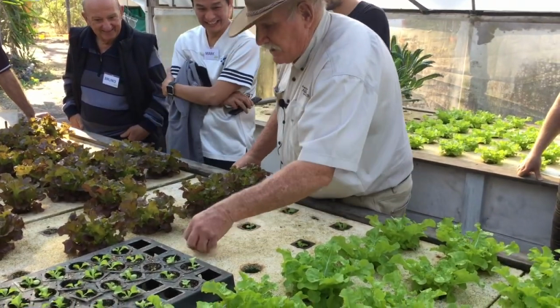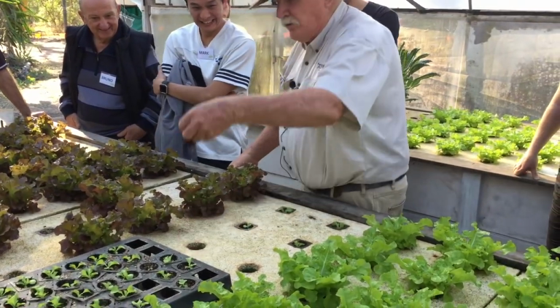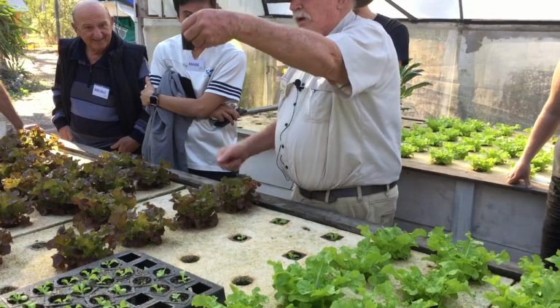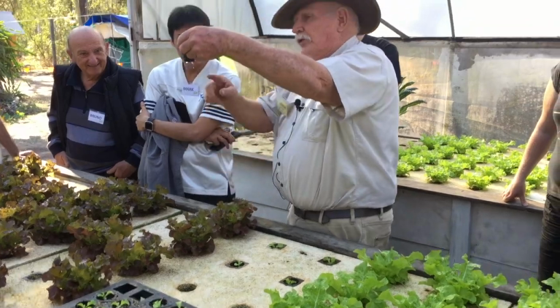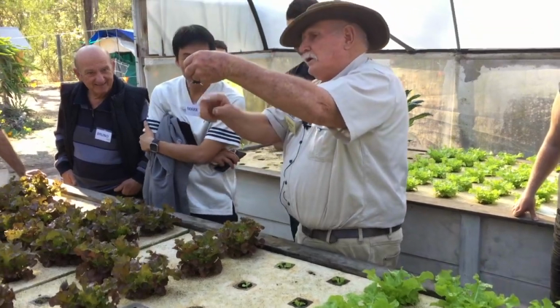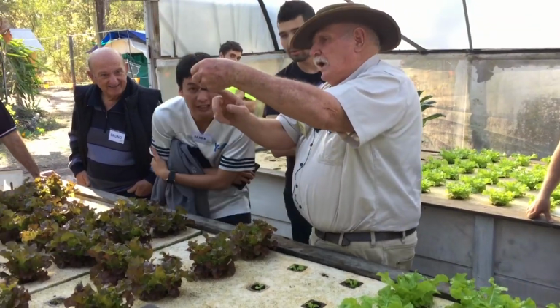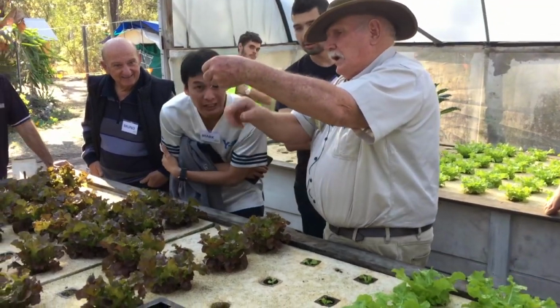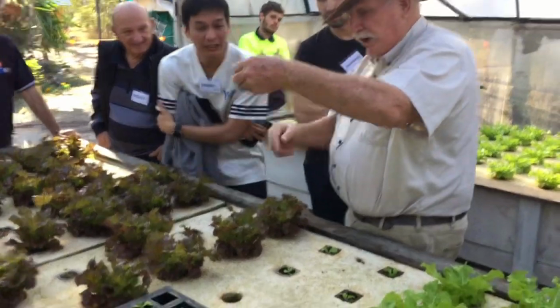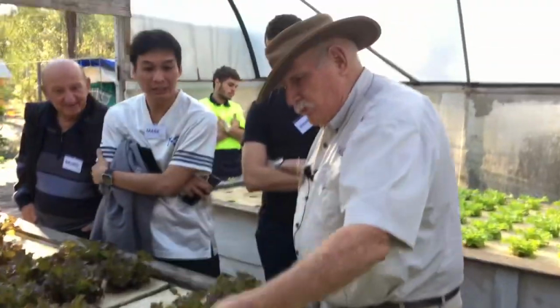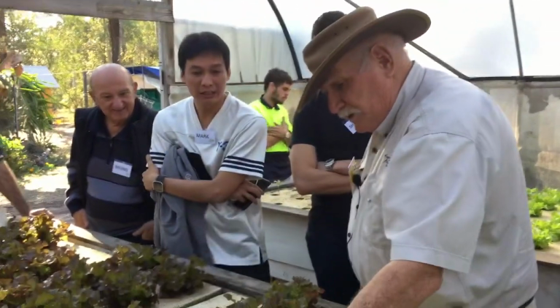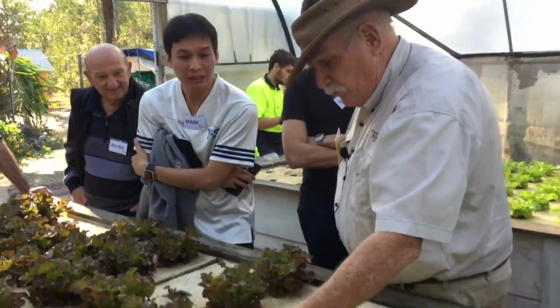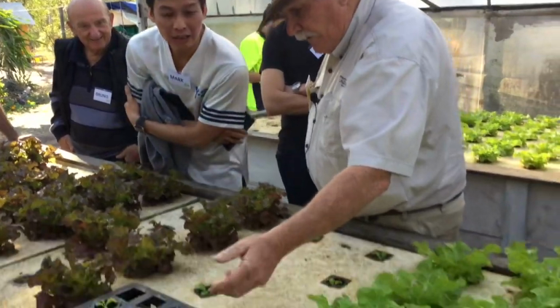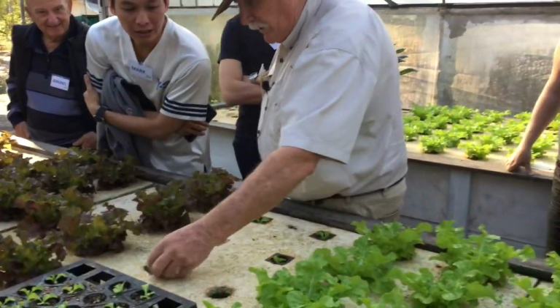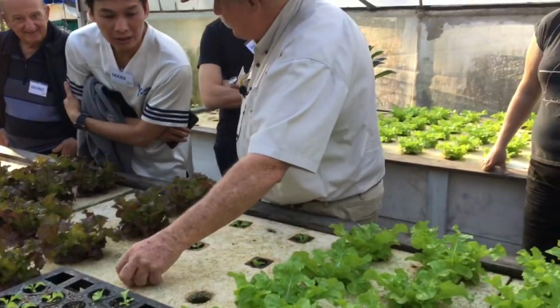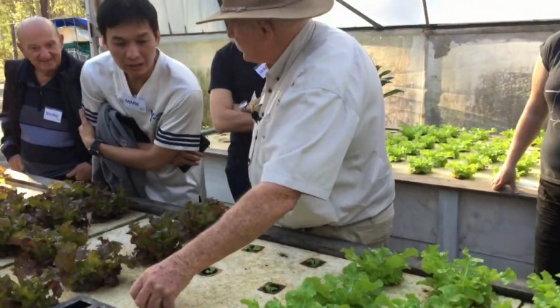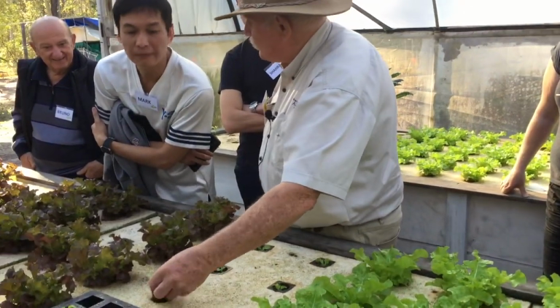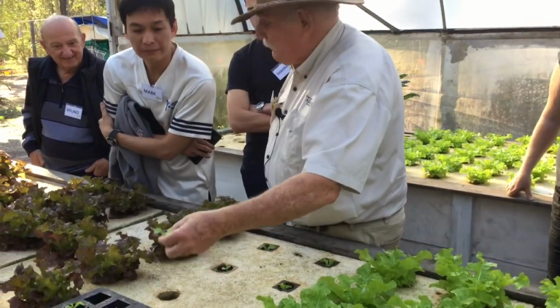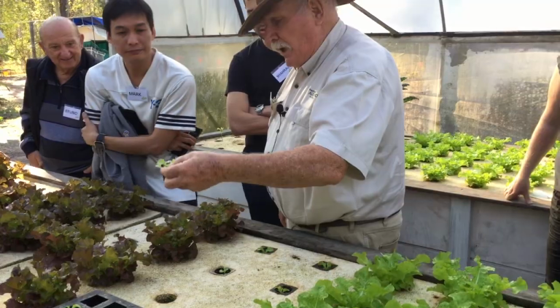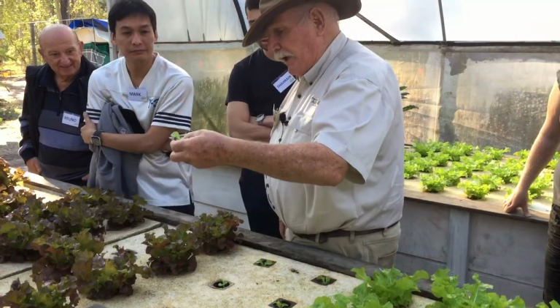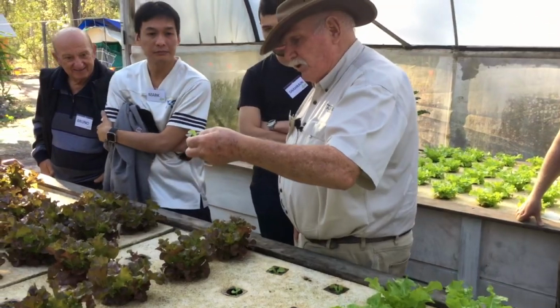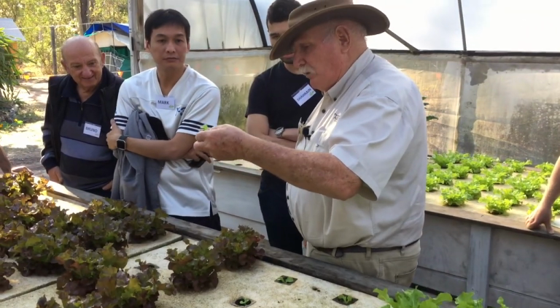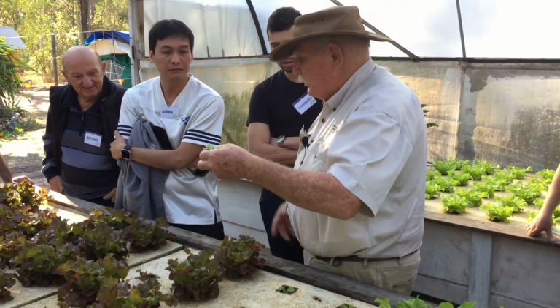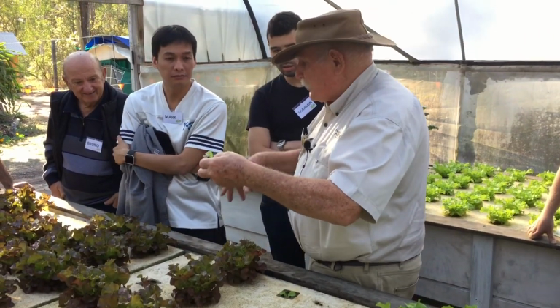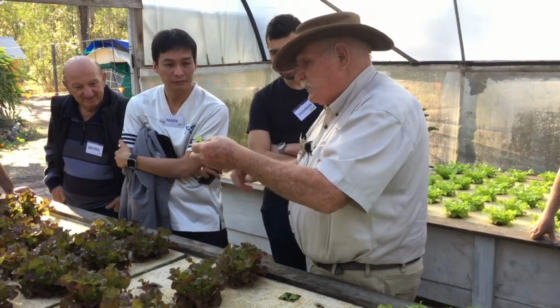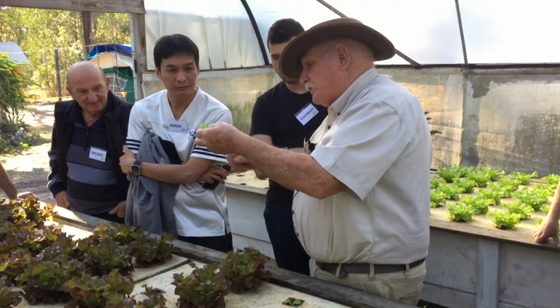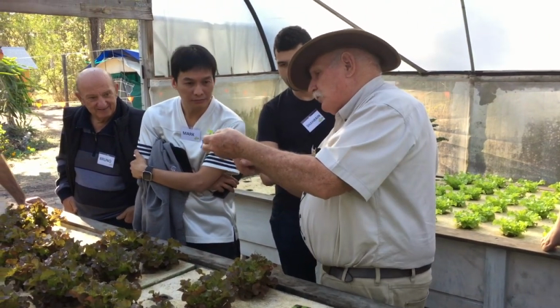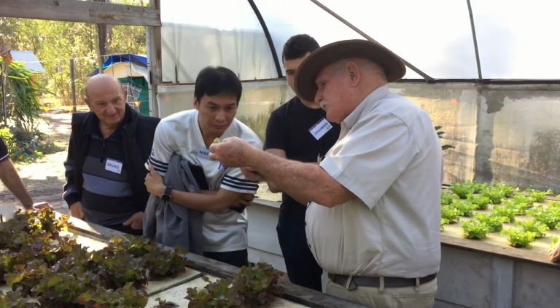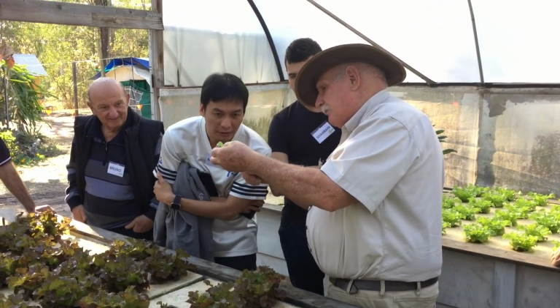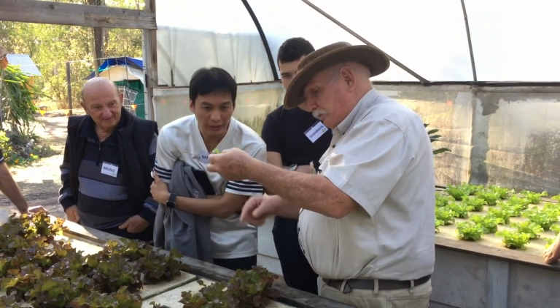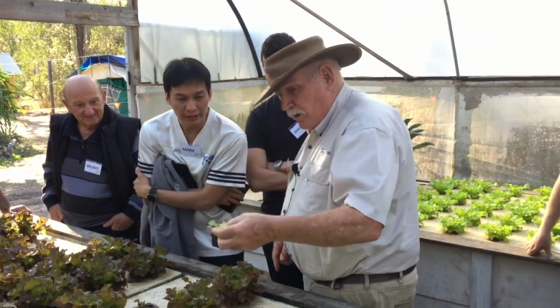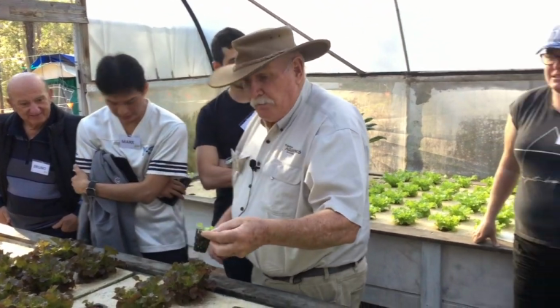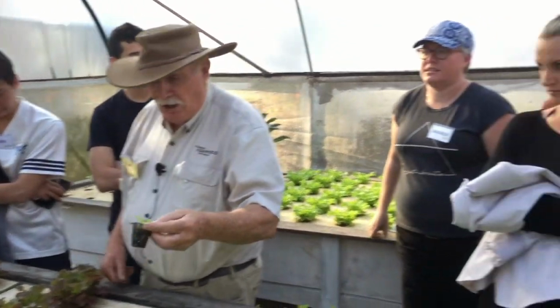You see this has already got one root on it, and it's going to just touch the water. That's all it needs — one root to touch the water. And the plant says, 'Oh yeah, I know where the water is.' Down goes more roots. See them all in the roots. What's the medium in there? Vermiculite.